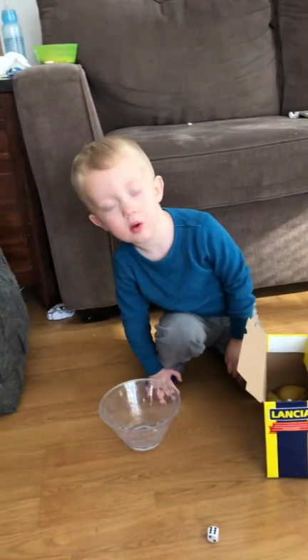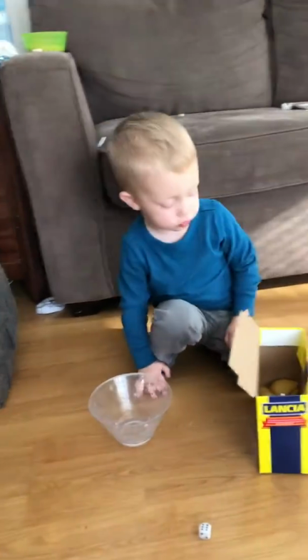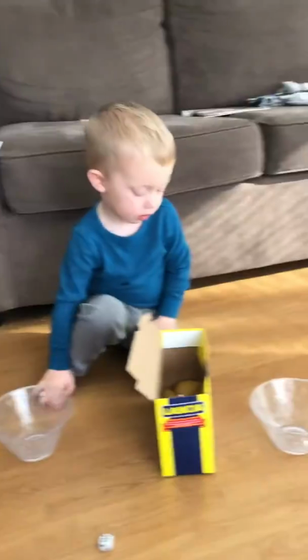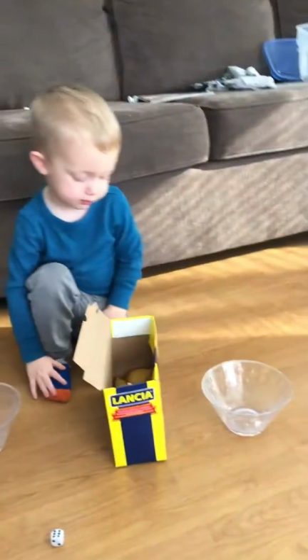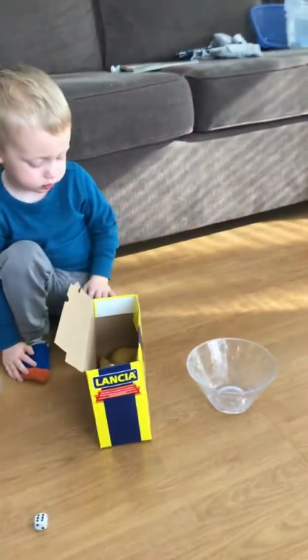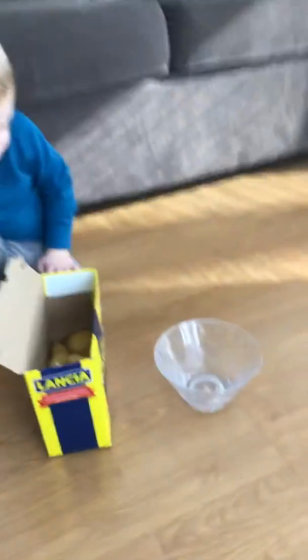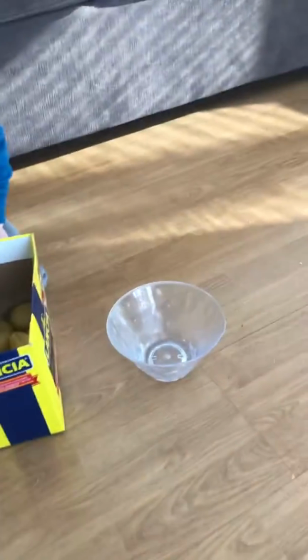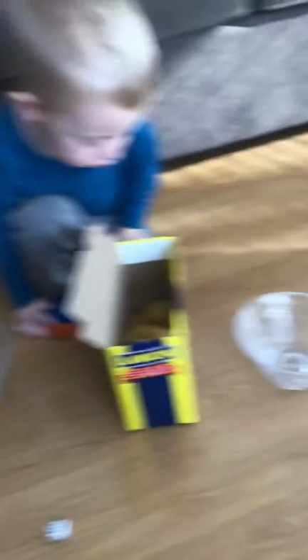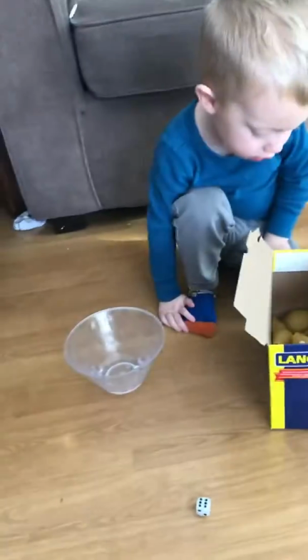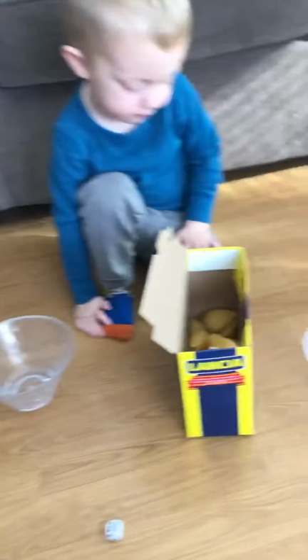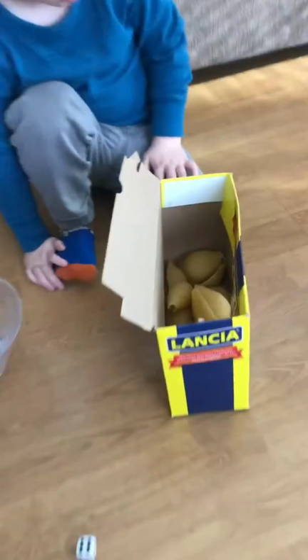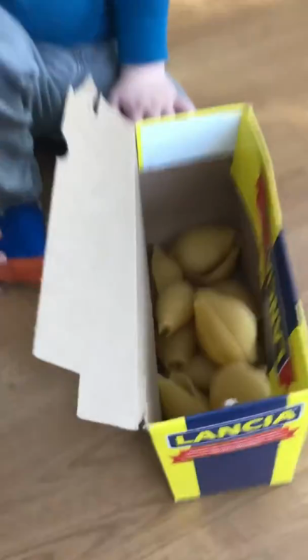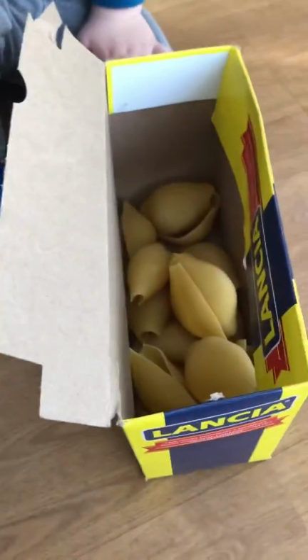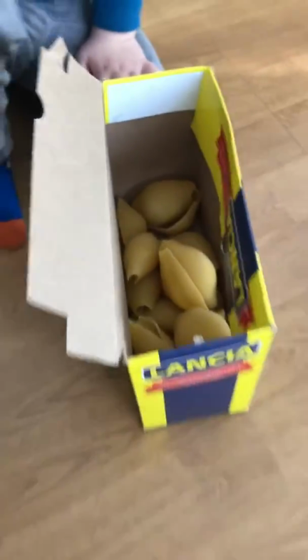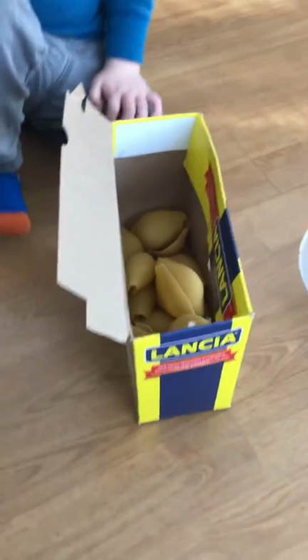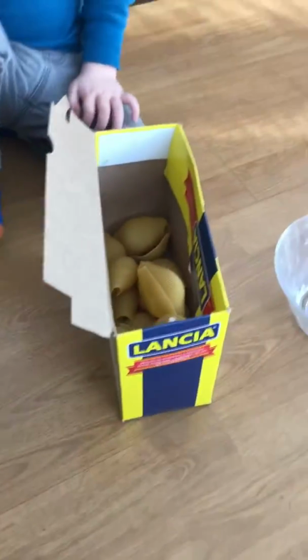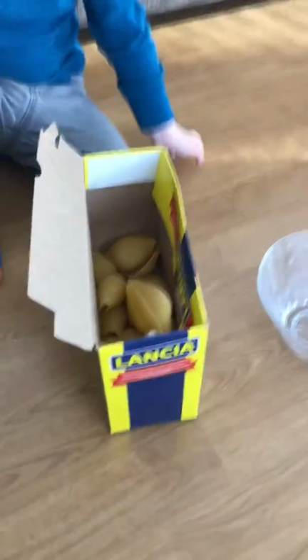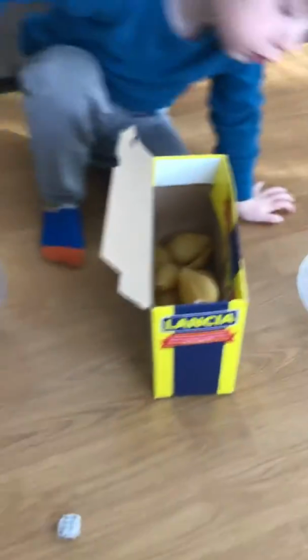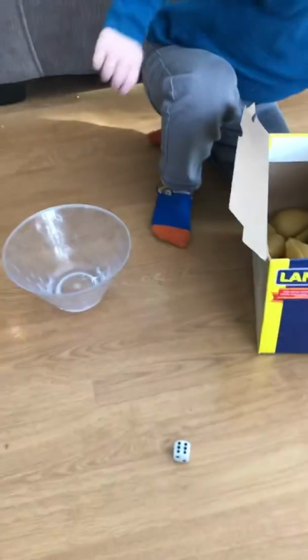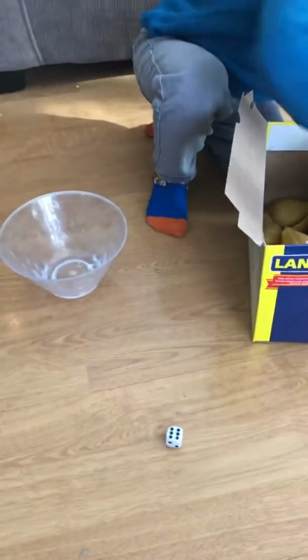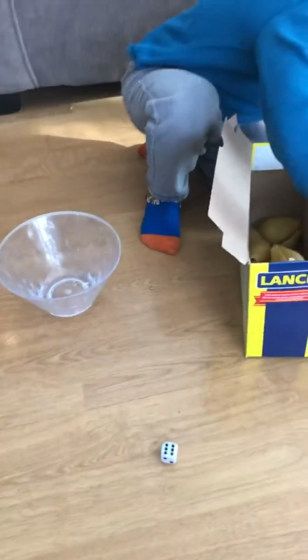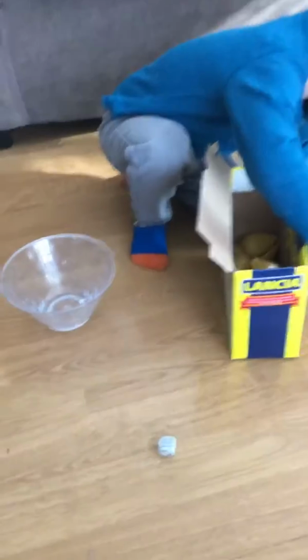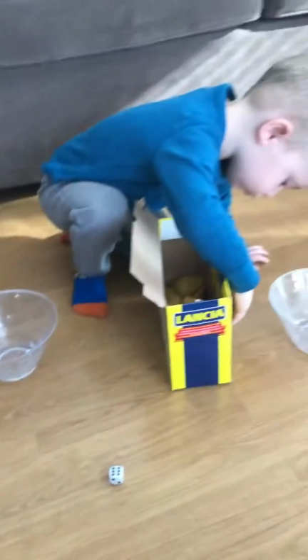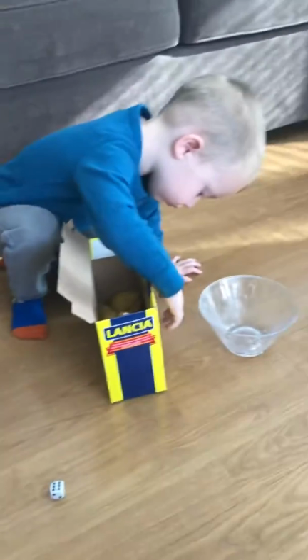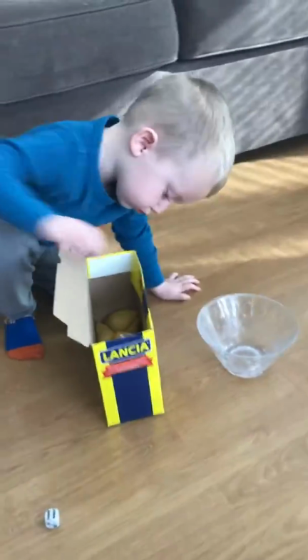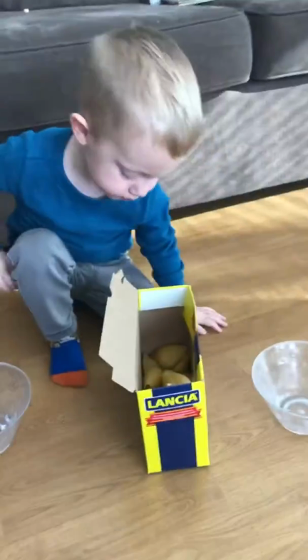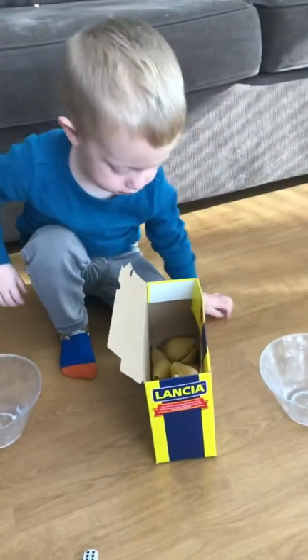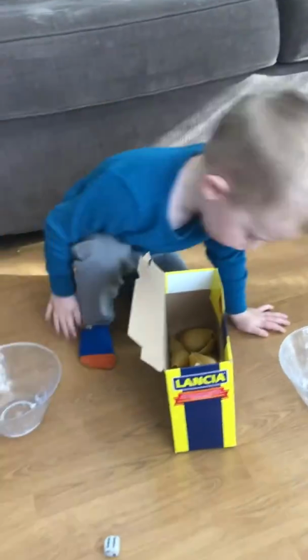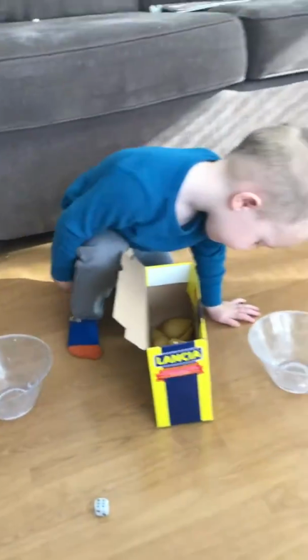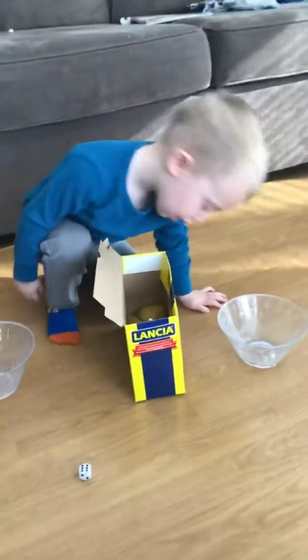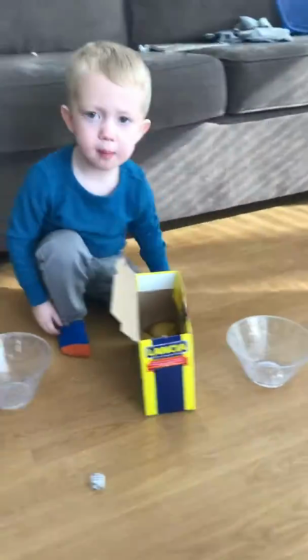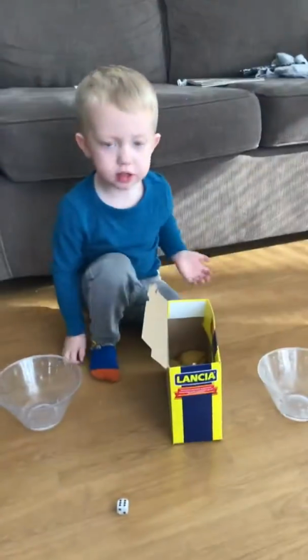Good morning, we're gonna do a math activity. We have two containers the same size and any kind of item that you have the same of, that's generally the same size. All you need is a dice — if you don't have a dice at home, you can Google search automatic dice and it comes up, or a spinner if you want.